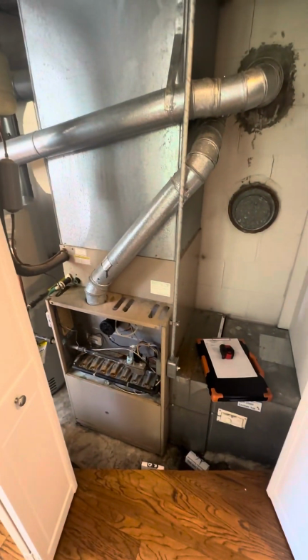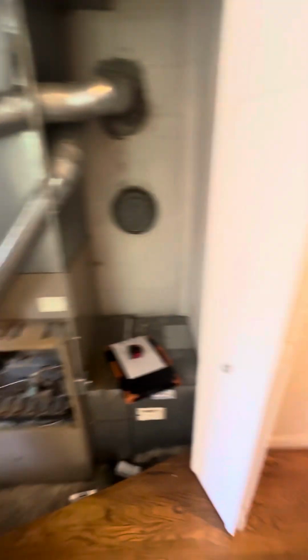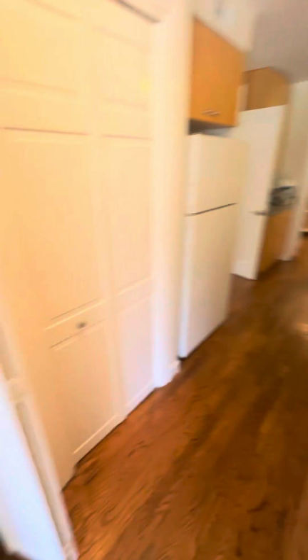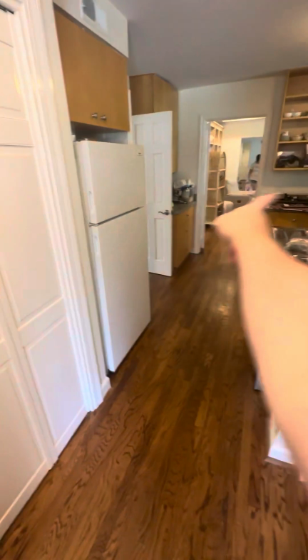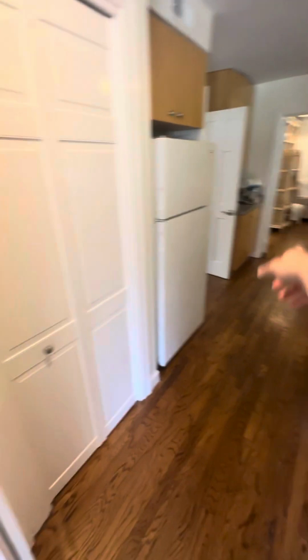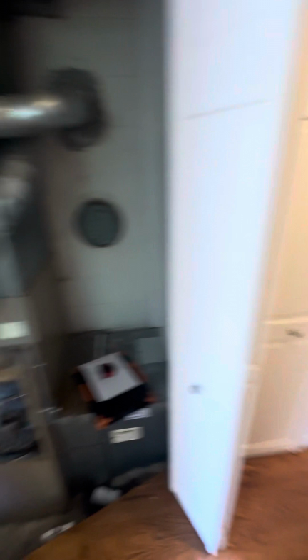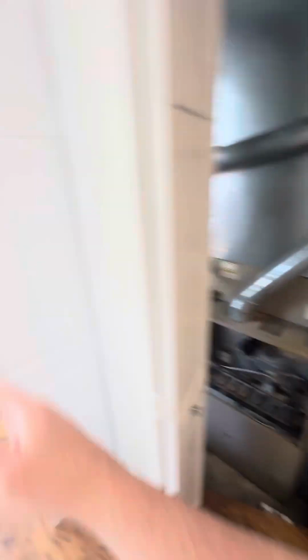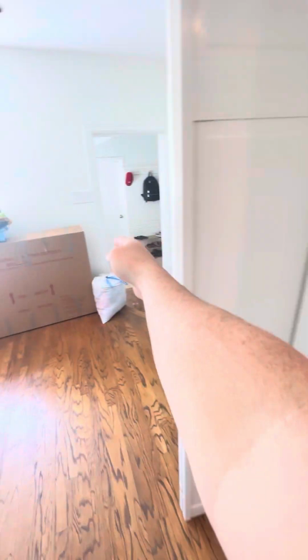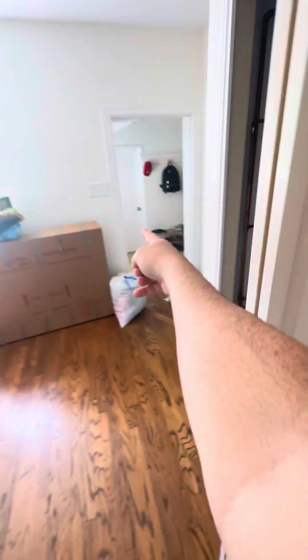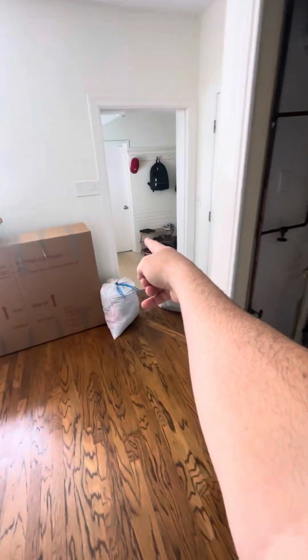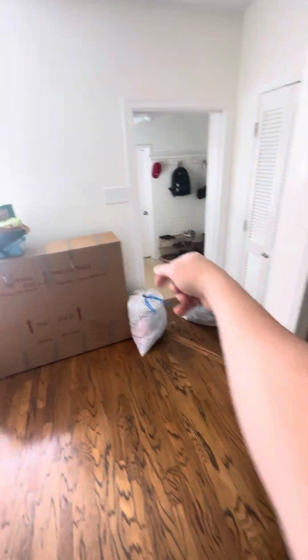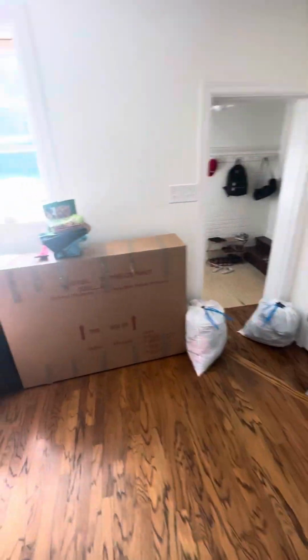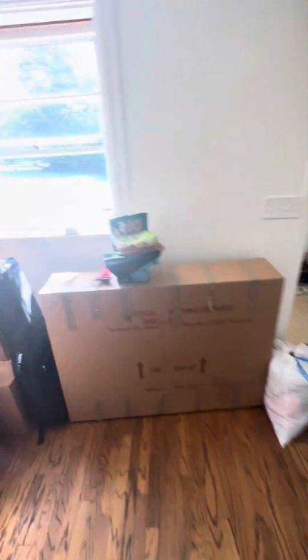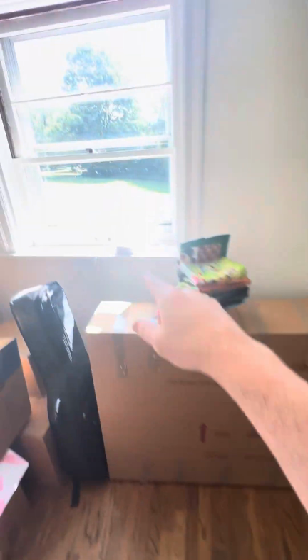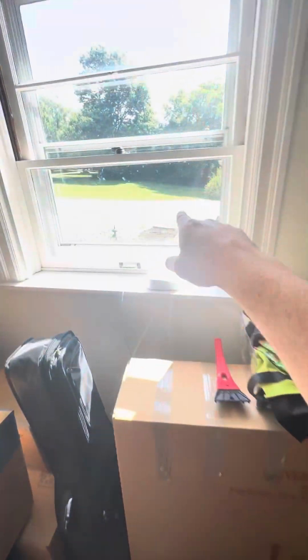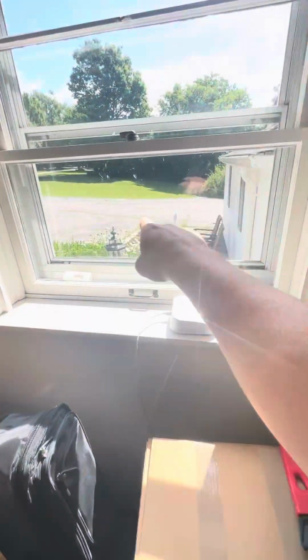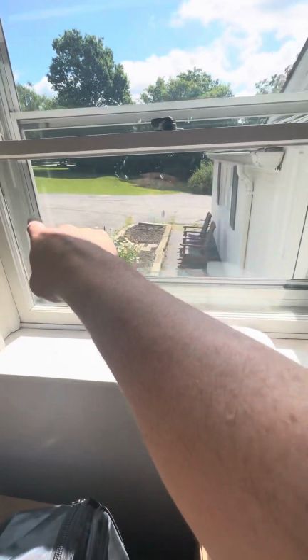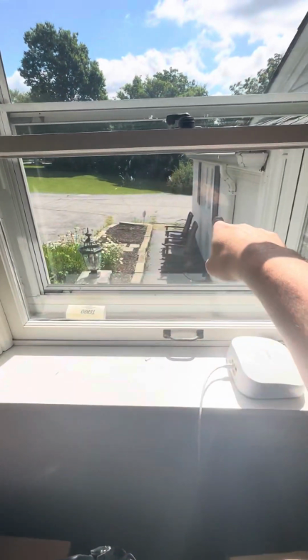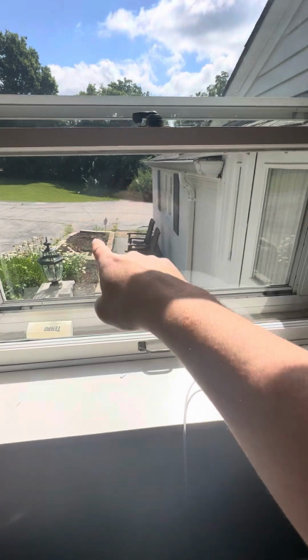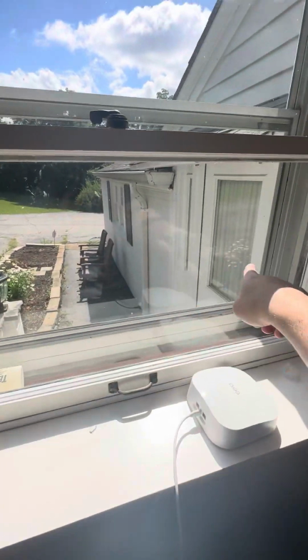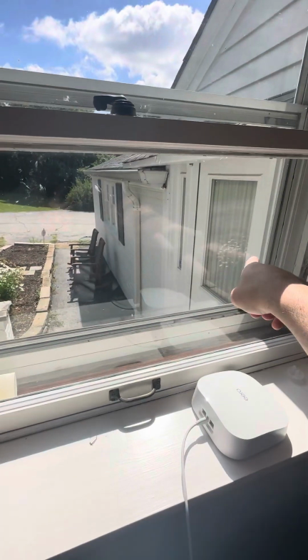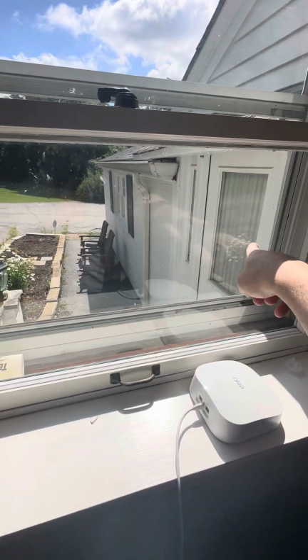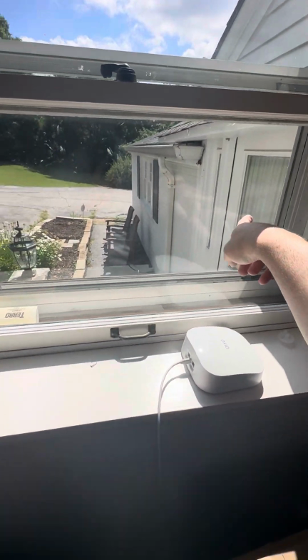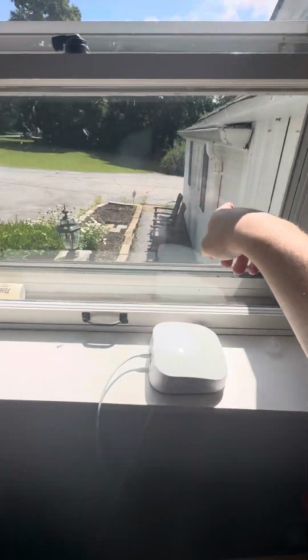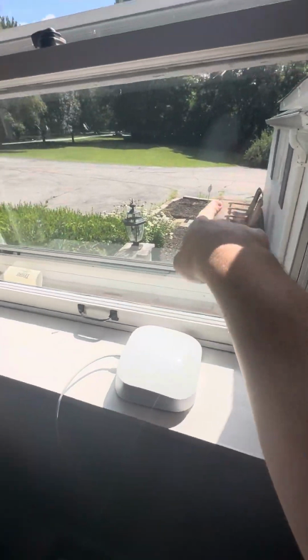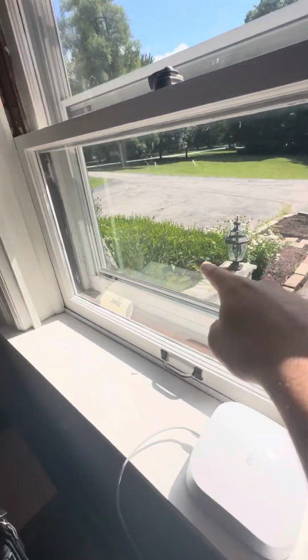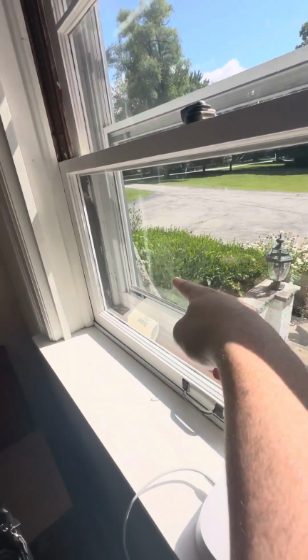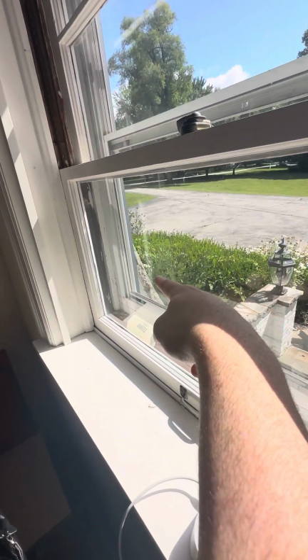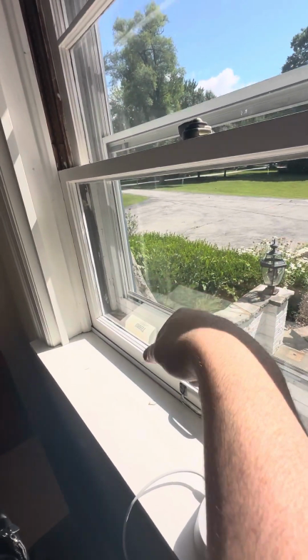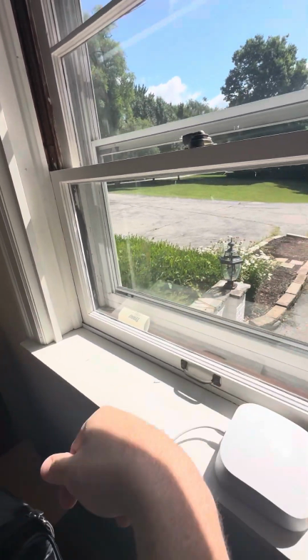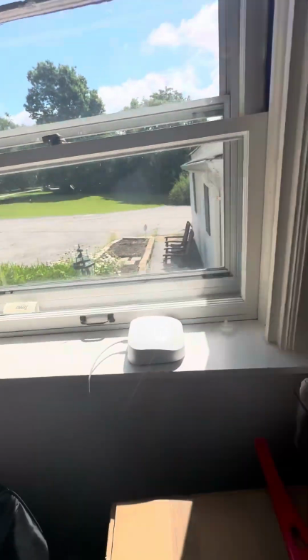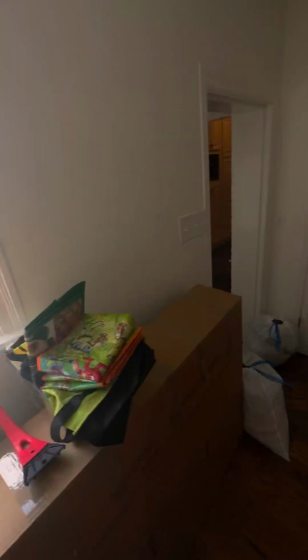The front door is just here to the right, and there's a side entrance you can come through right here. You can see the driveway kind of pulls through here, and there's a door right there. I'll walk out in just a second — the AC is sitting right around the corner here.